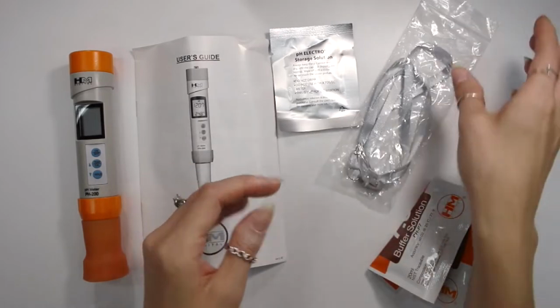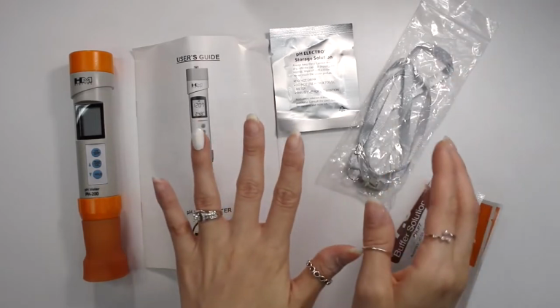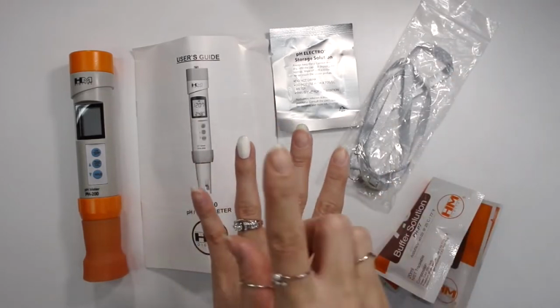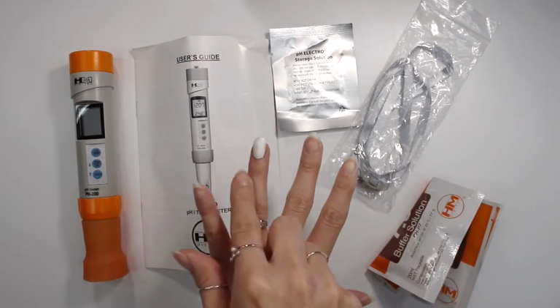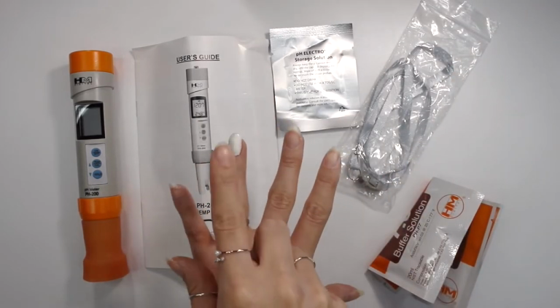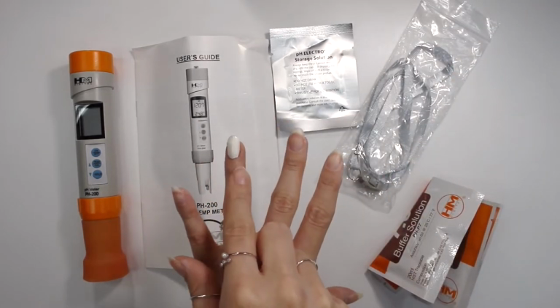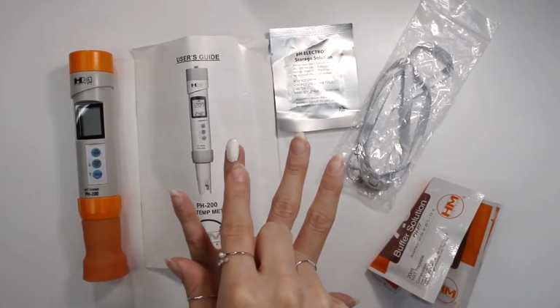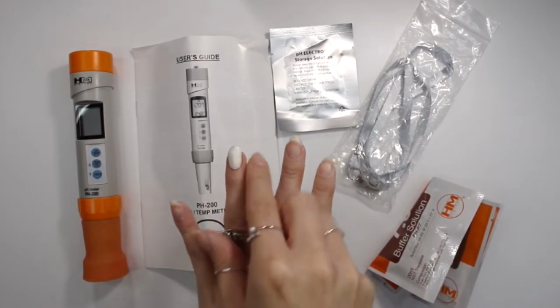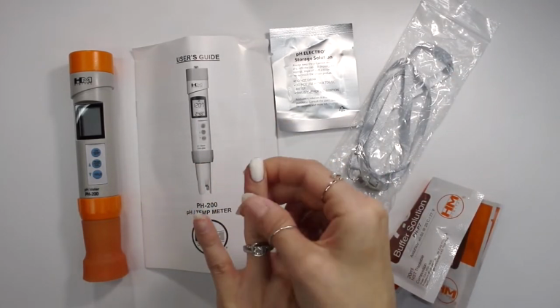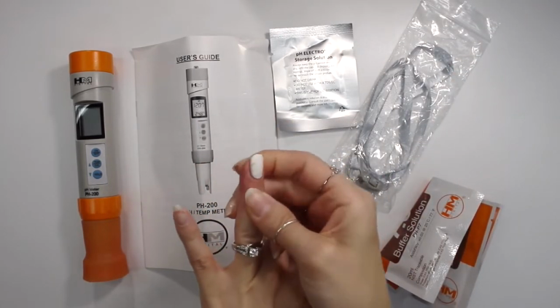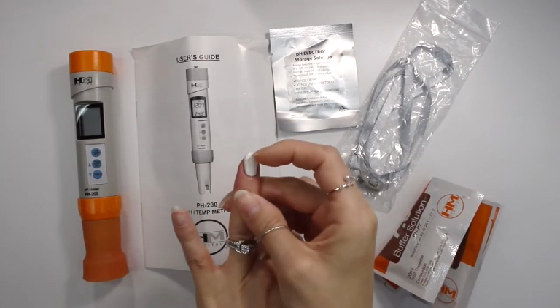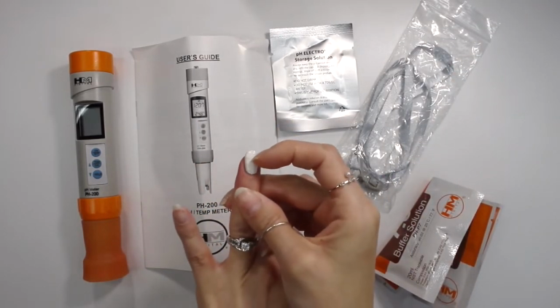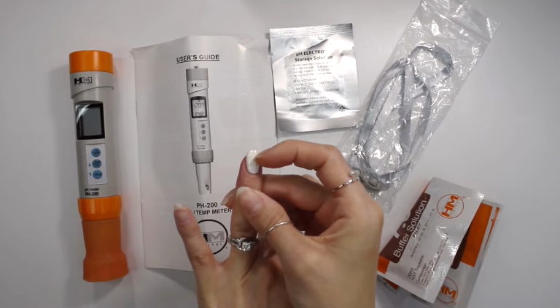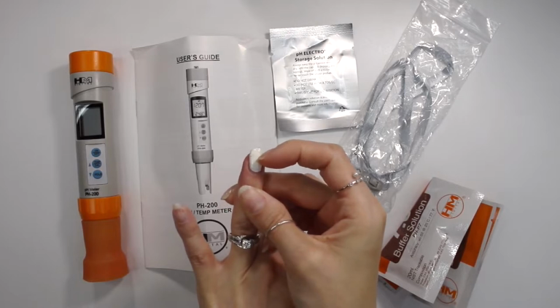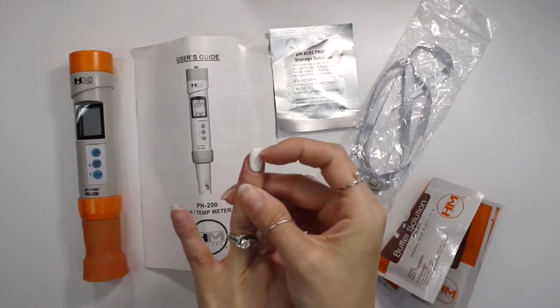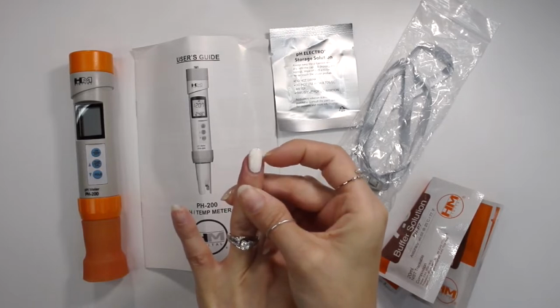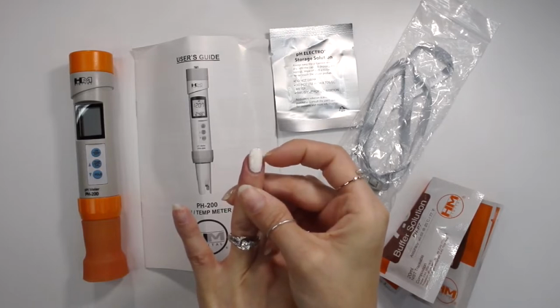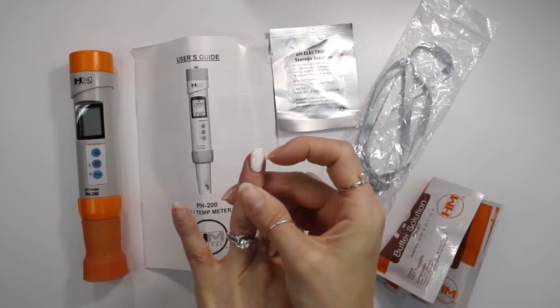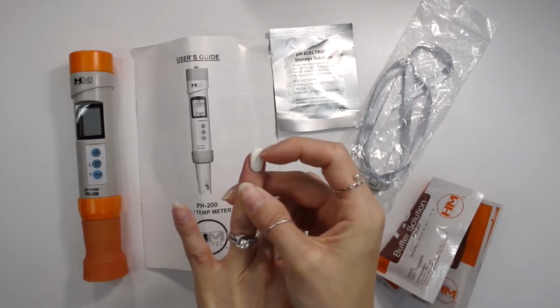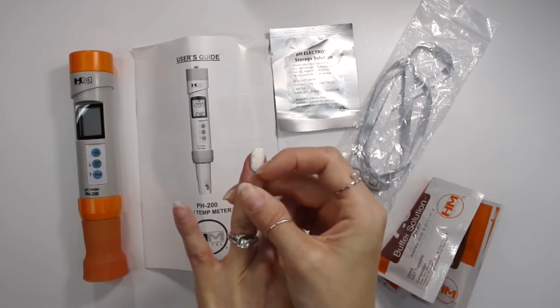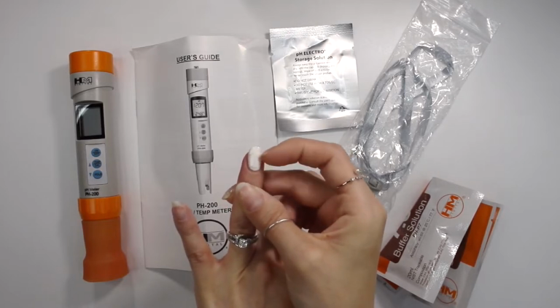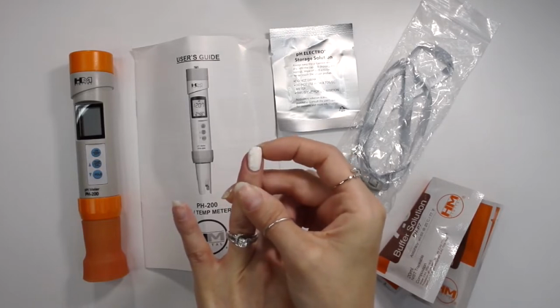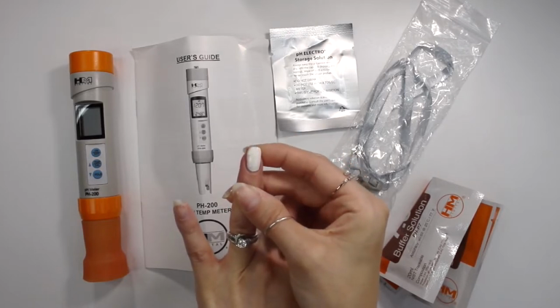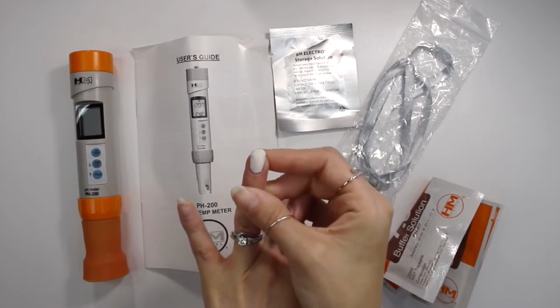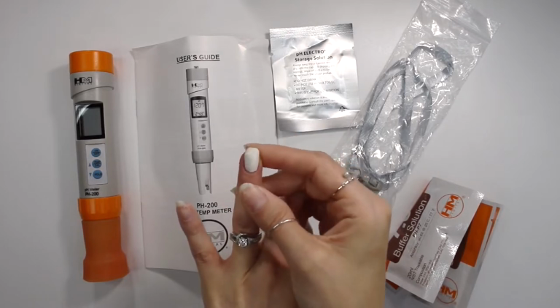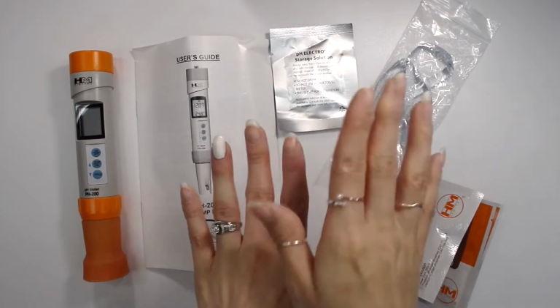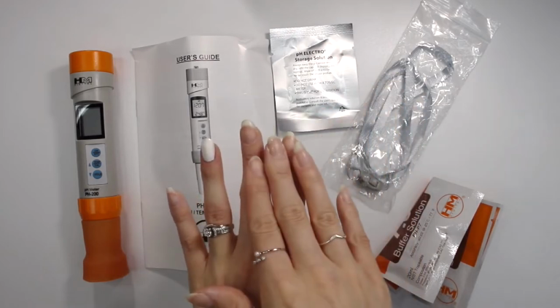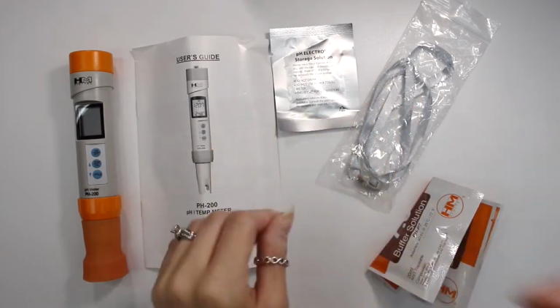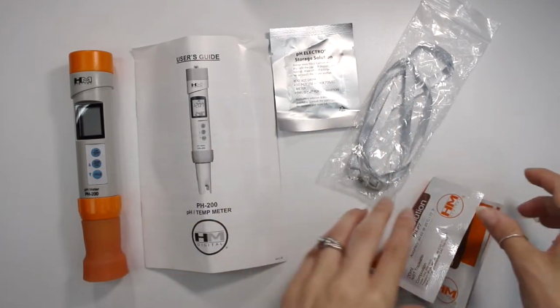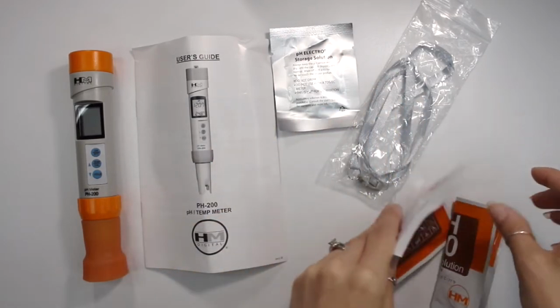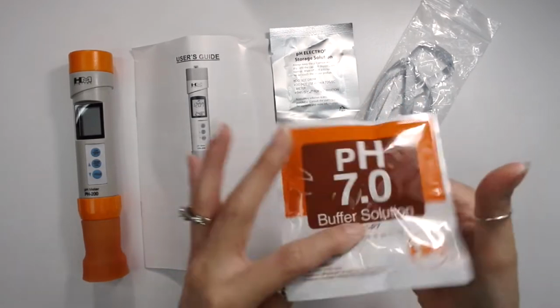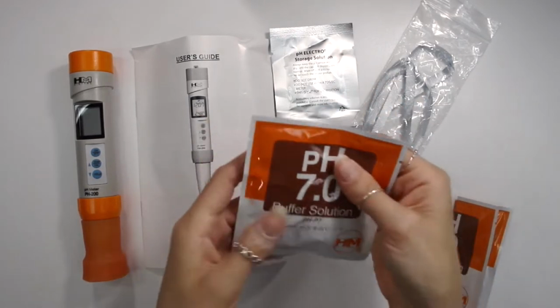I know I only have one nail painted — this nail broke down really low, so I had to super glue it and then paint a bunch of layers of nail polish over it to prevent it from breaking. Please ignore that.